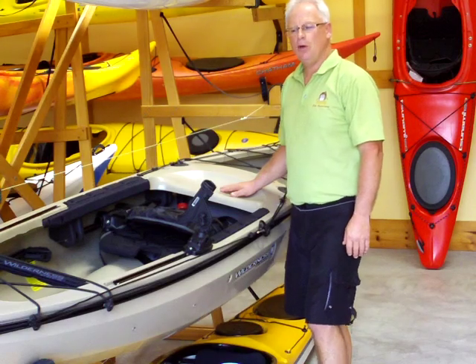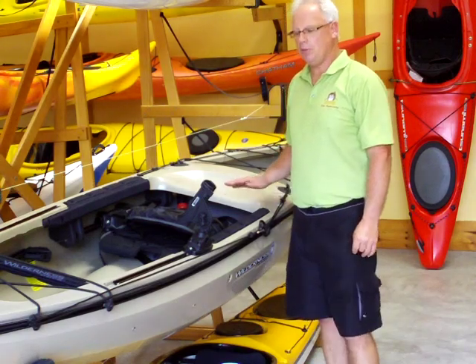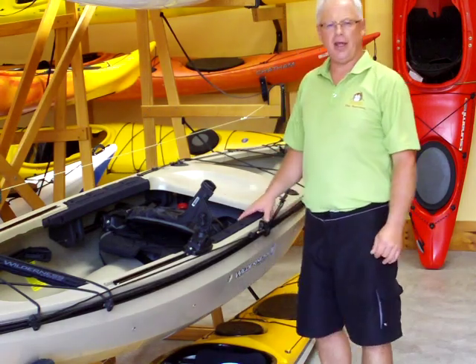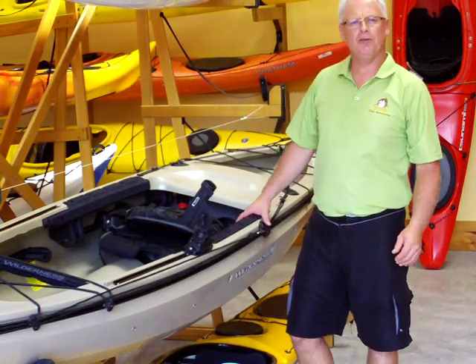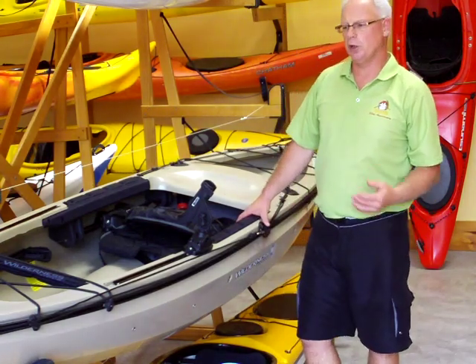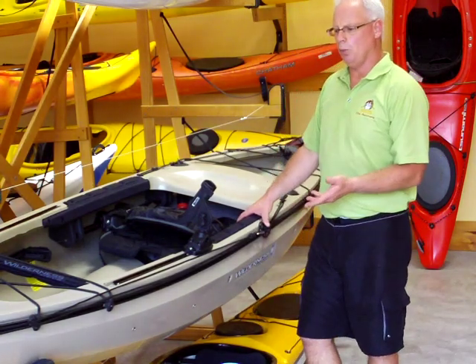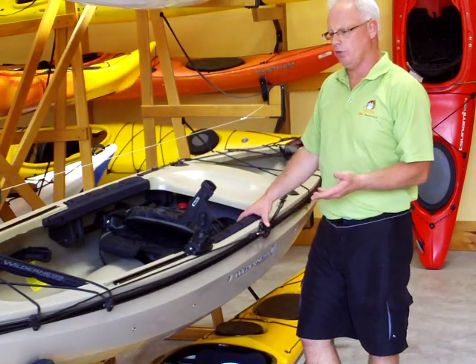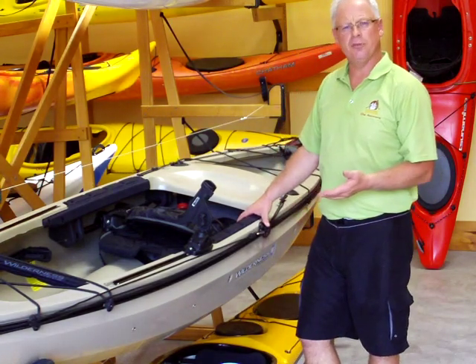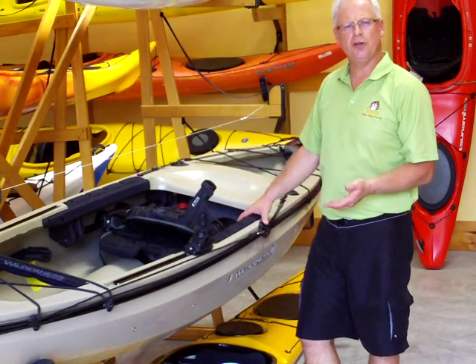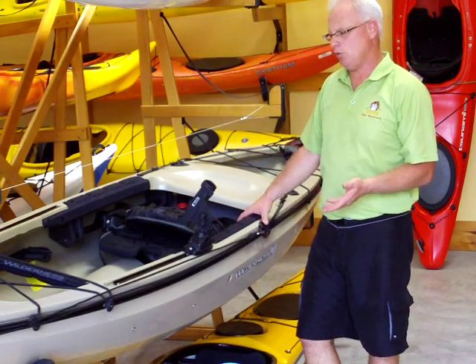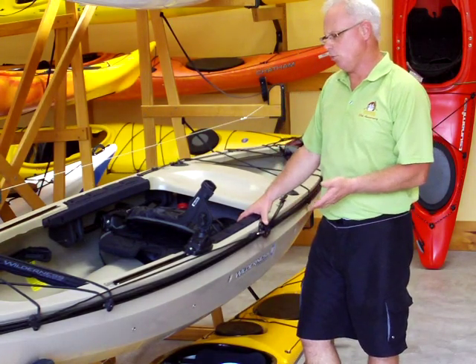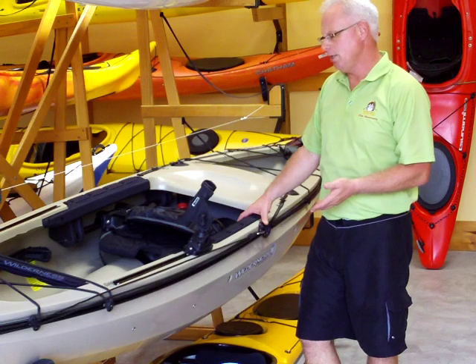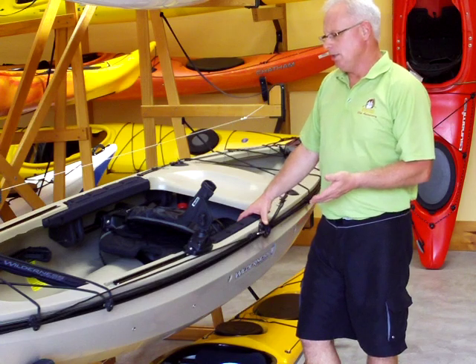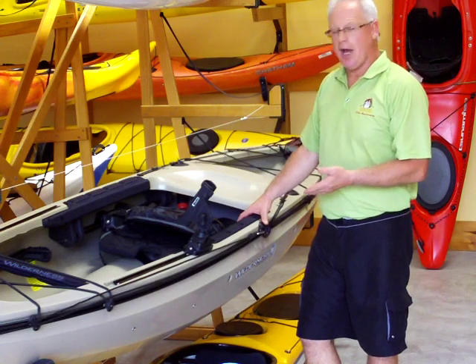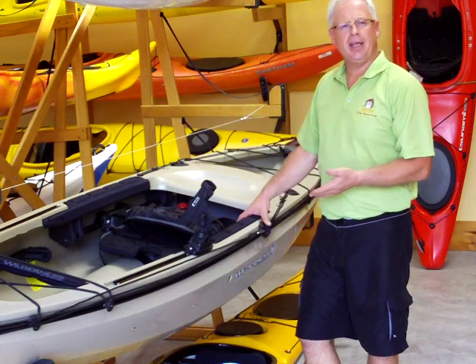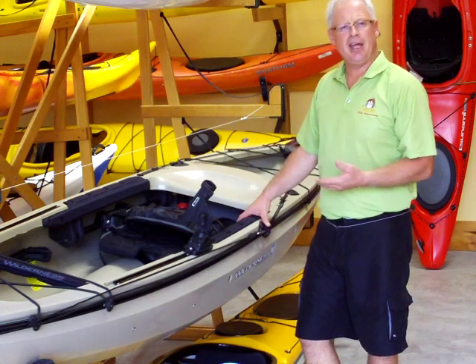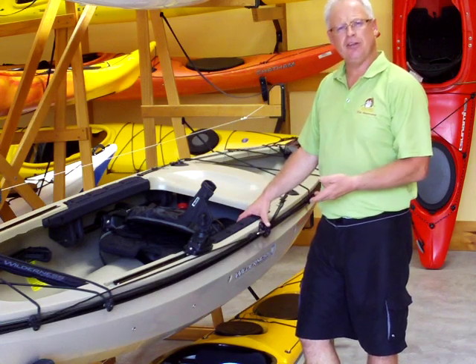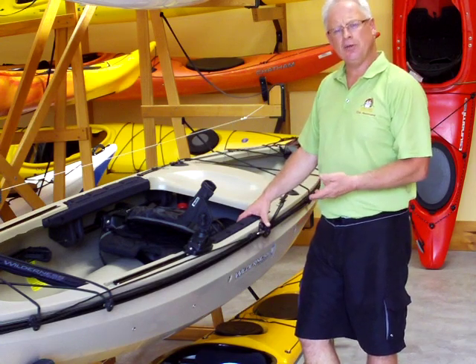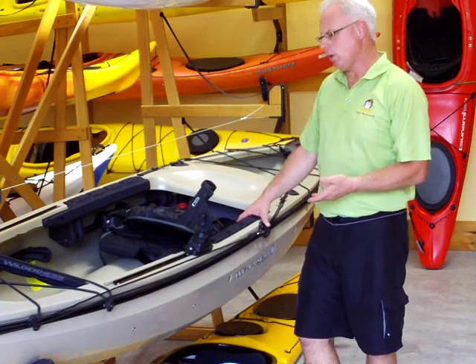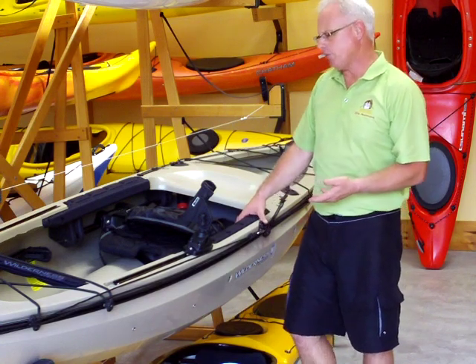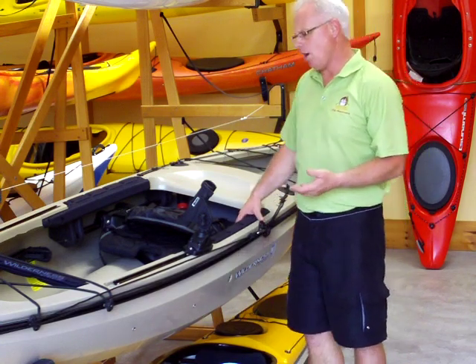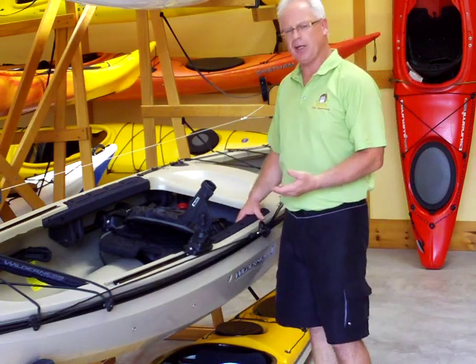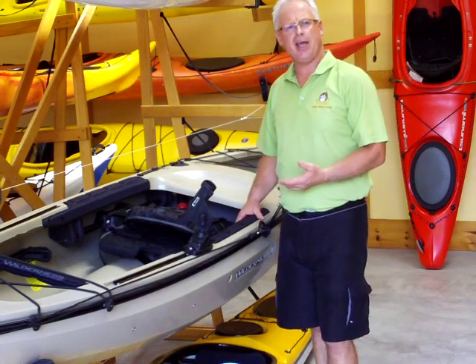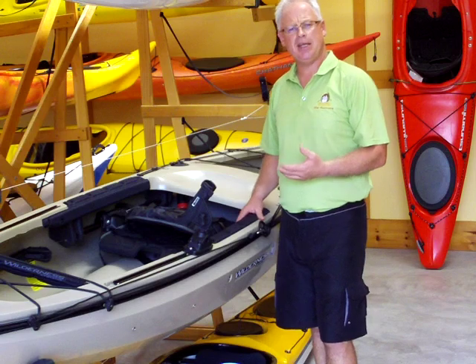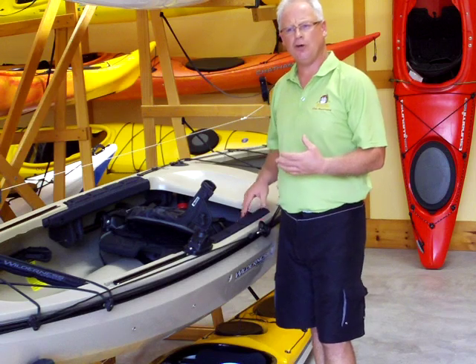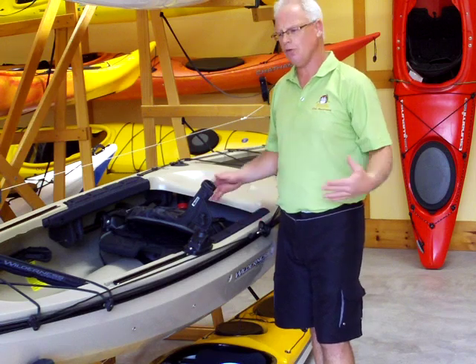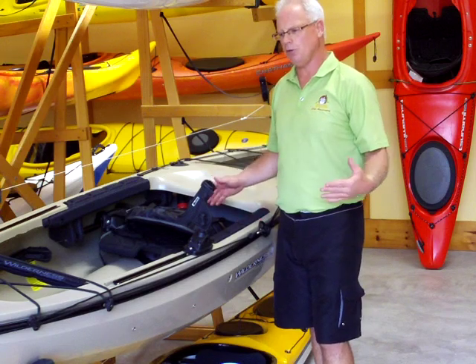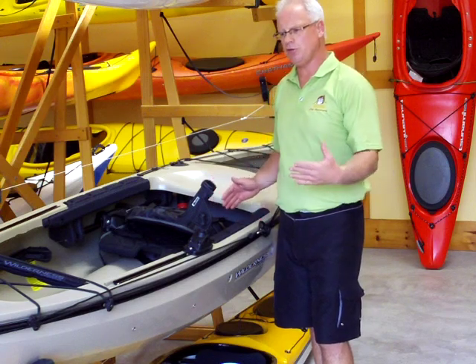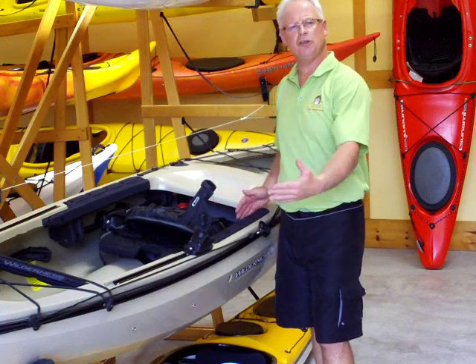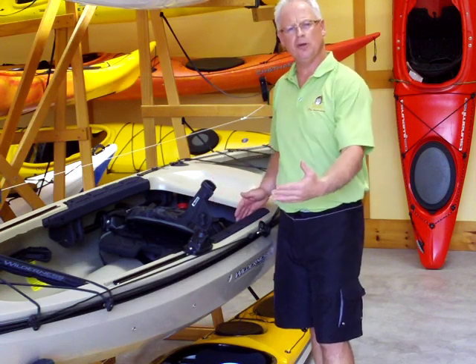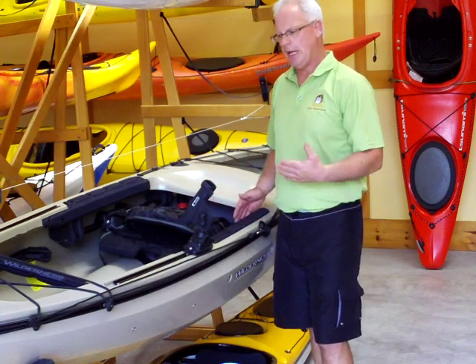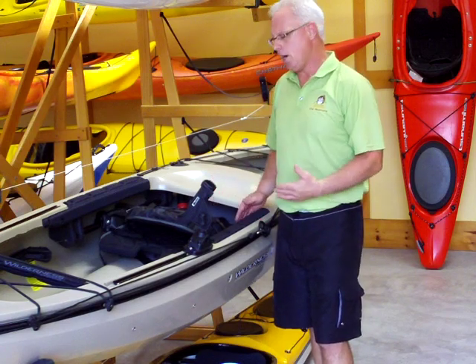Welcome to Frontenac Outfitters. We're here with Wilderness Systems' new Commander 120 kayak. And as you can see, it's really quite different. It's a hybrid kayak, meaning it's a crossover between your traditional canoe and kayak.